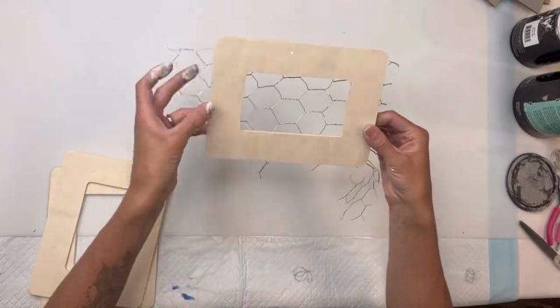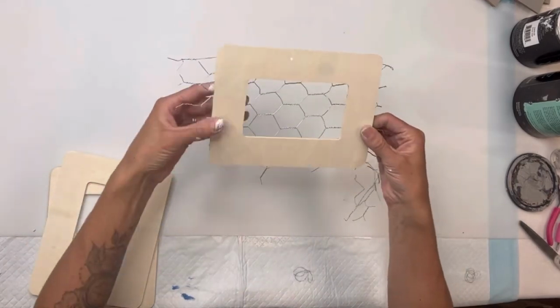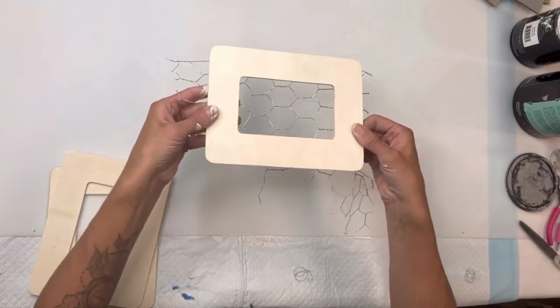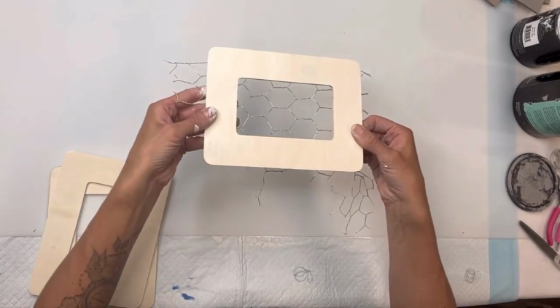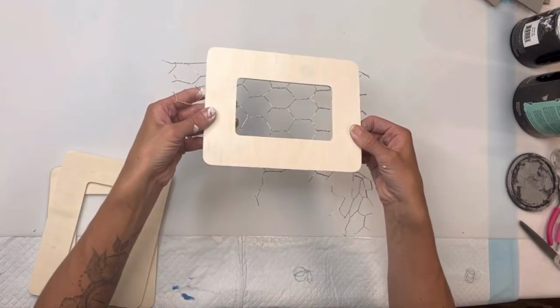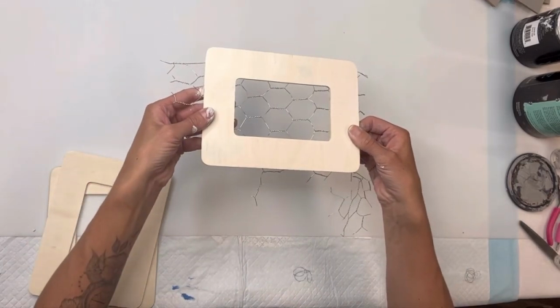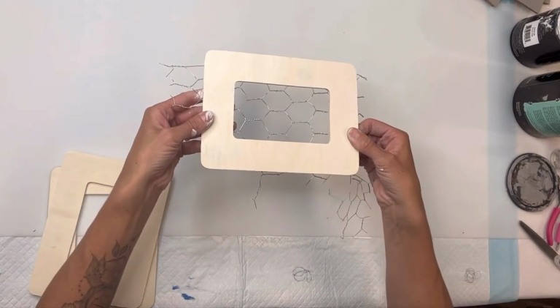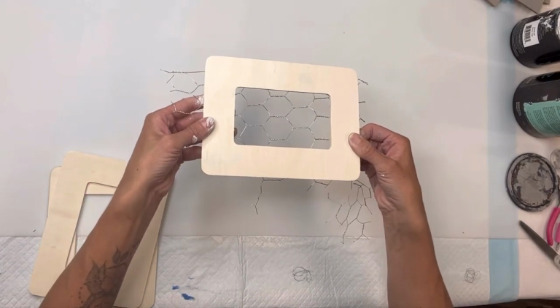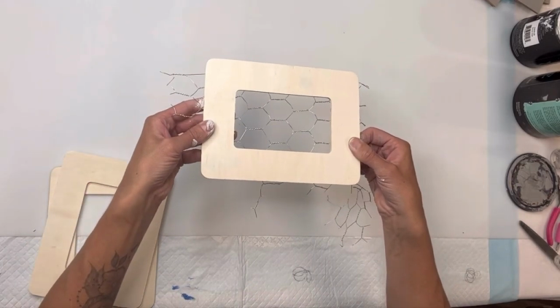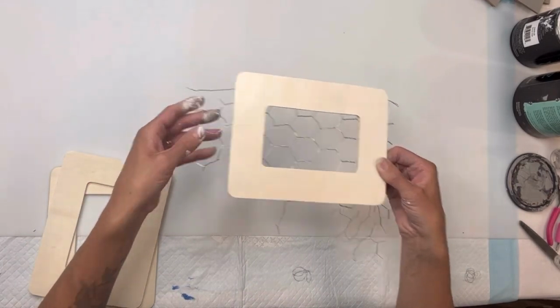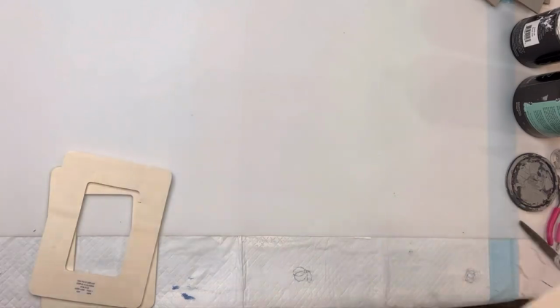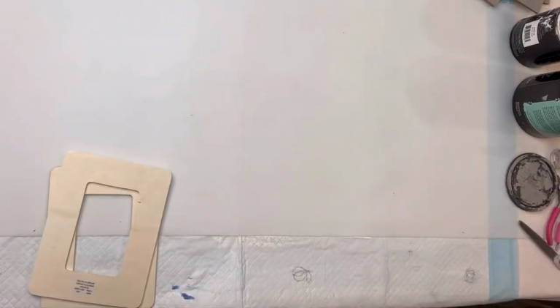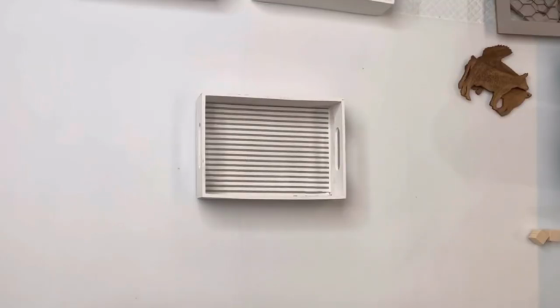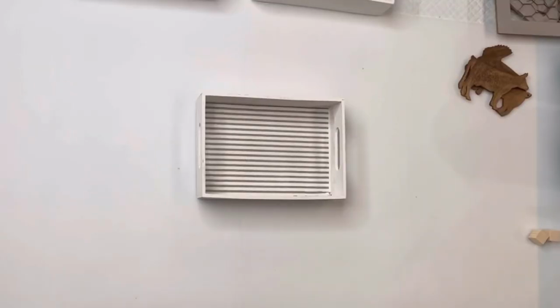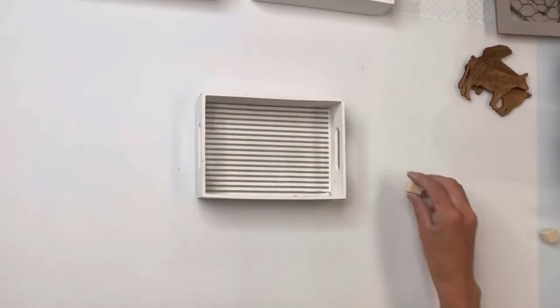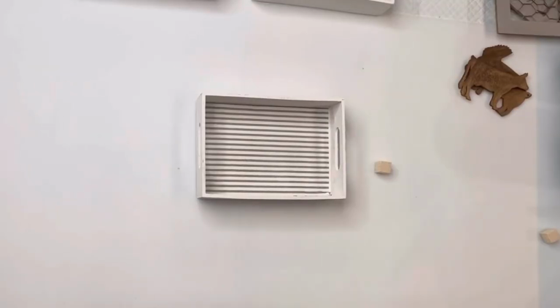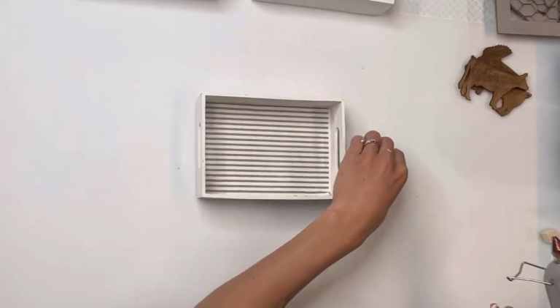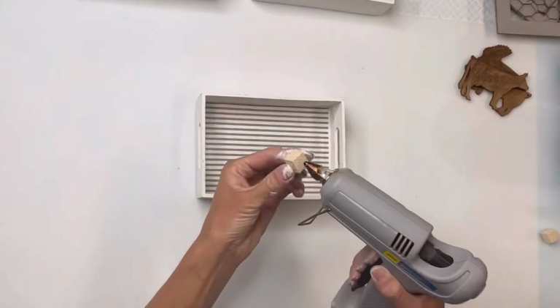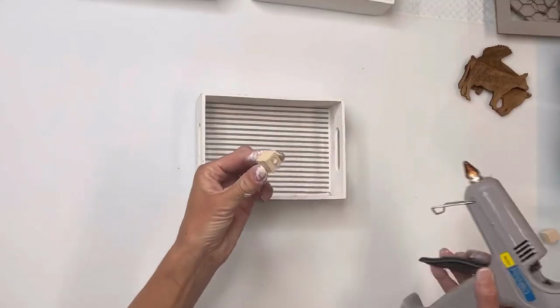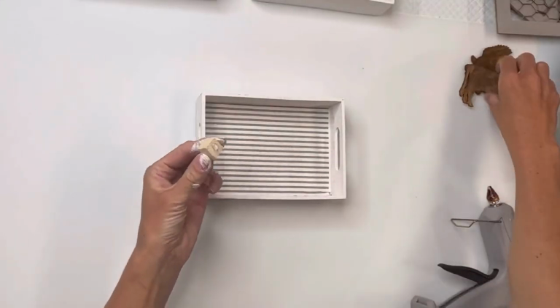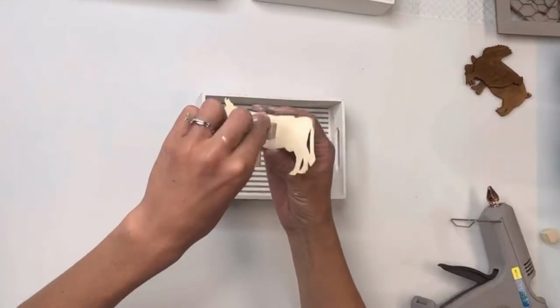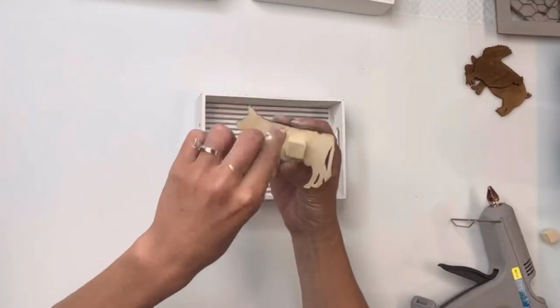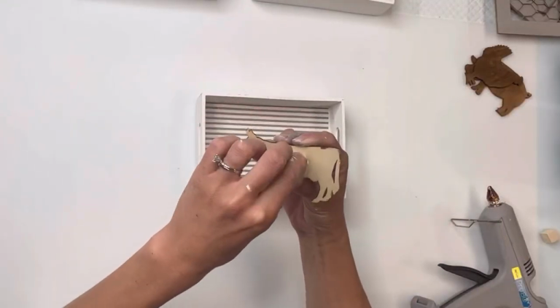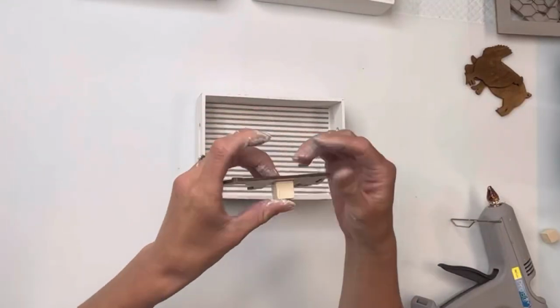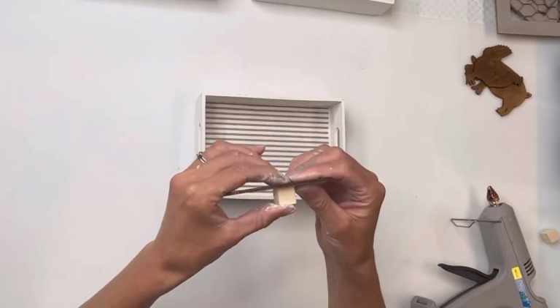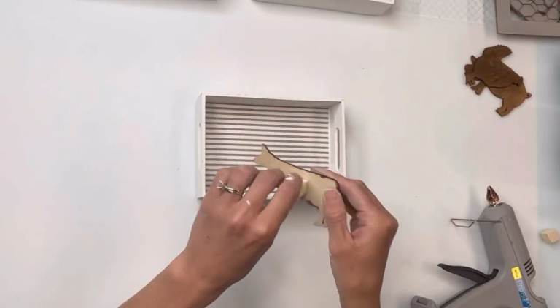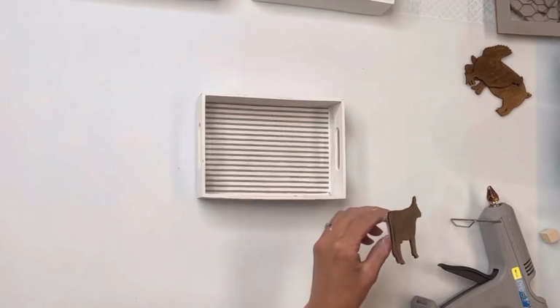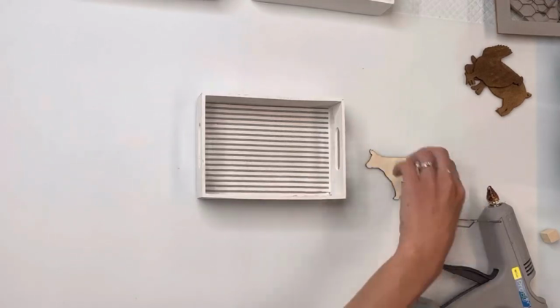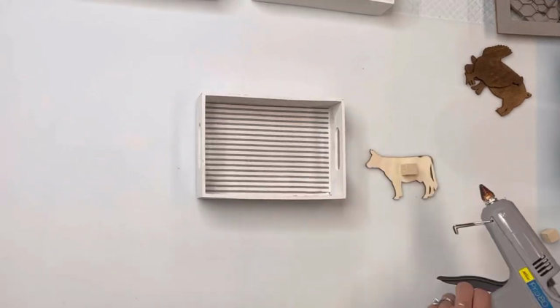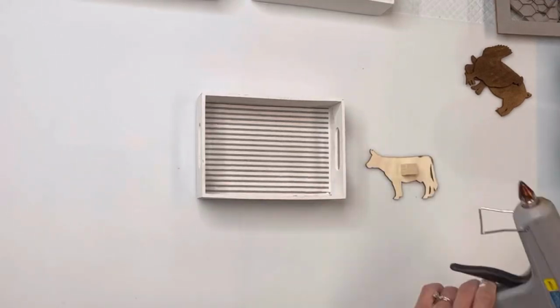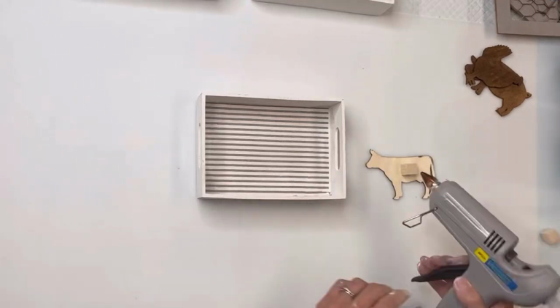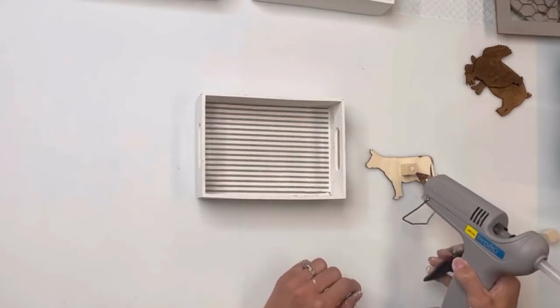Now if you do not have the chicken wire frame, I found these wooden frames from Hobby Lobby and you can just add your own chicken wire to them — there are other options.